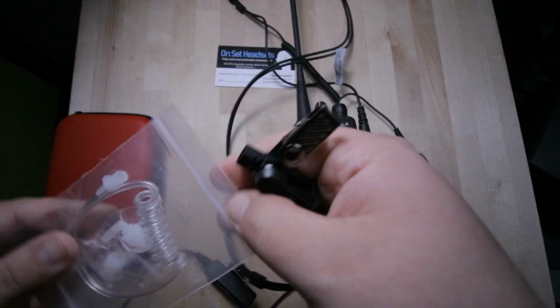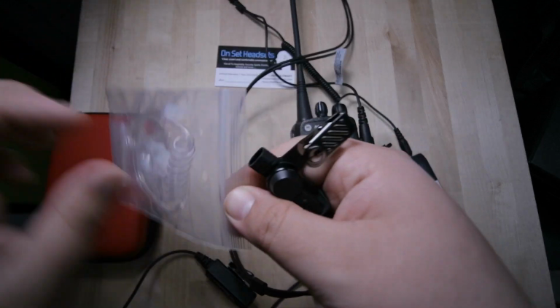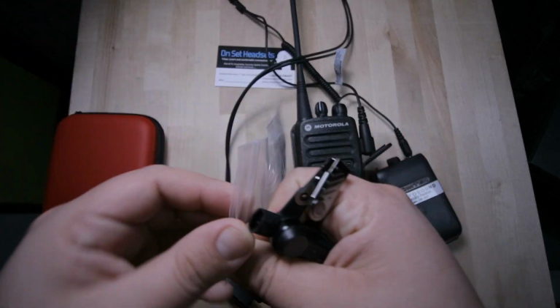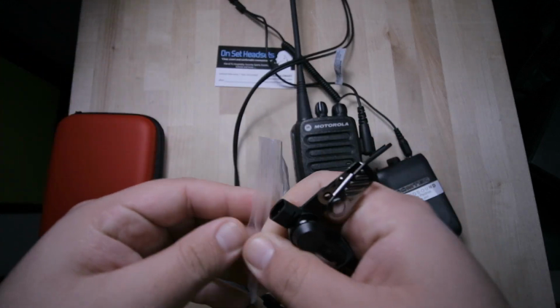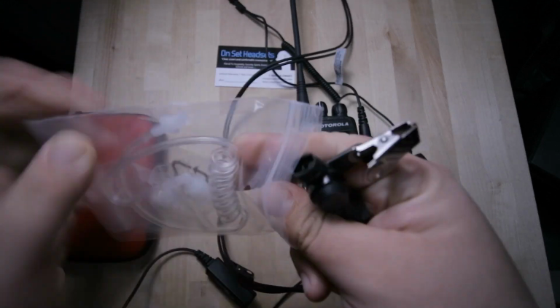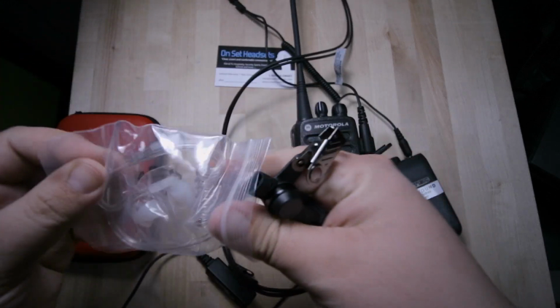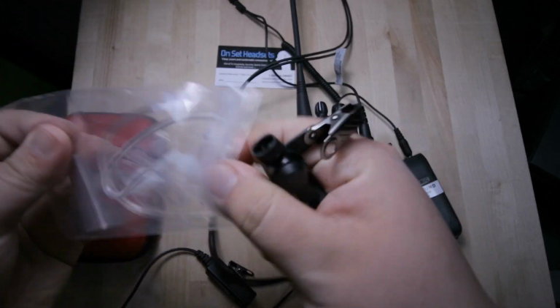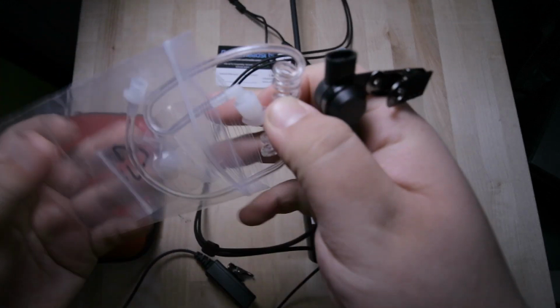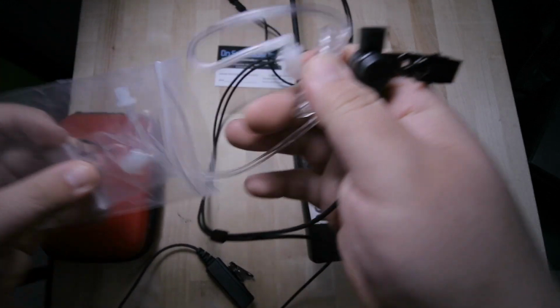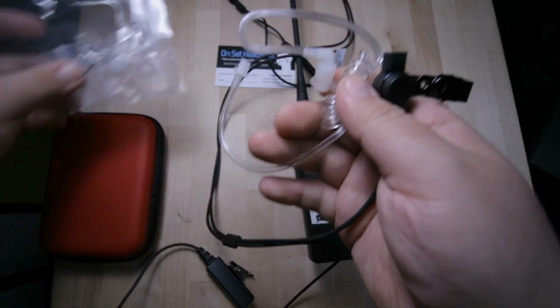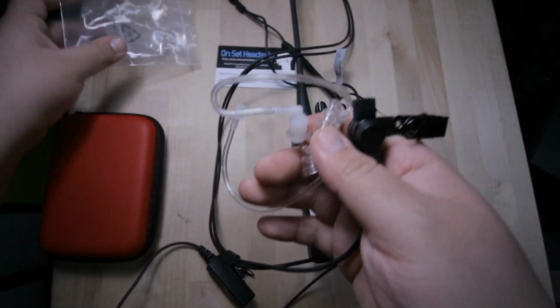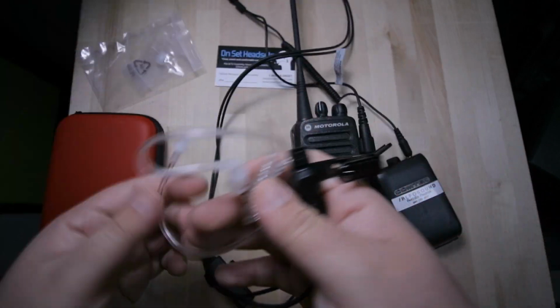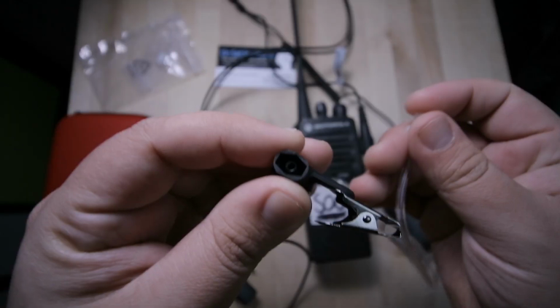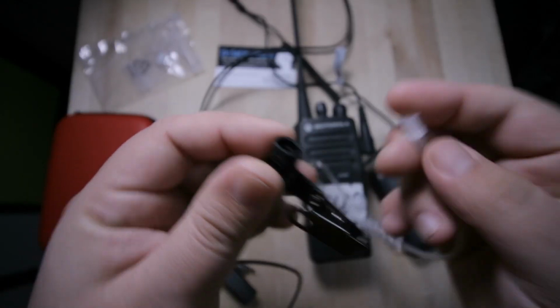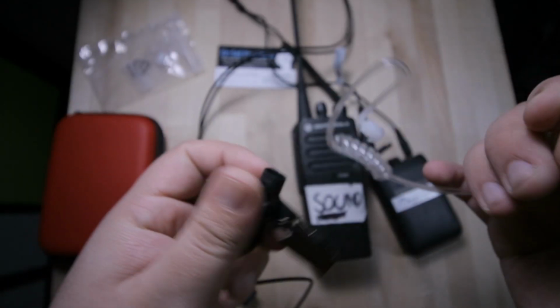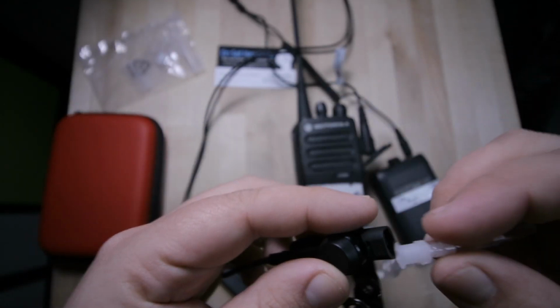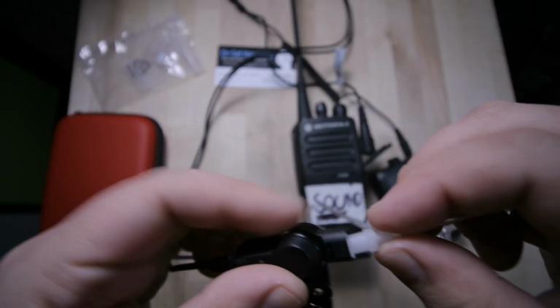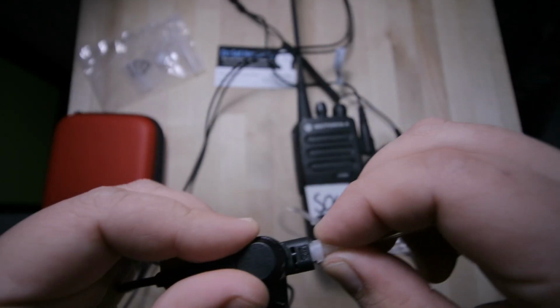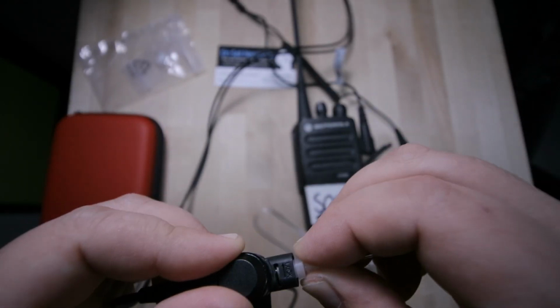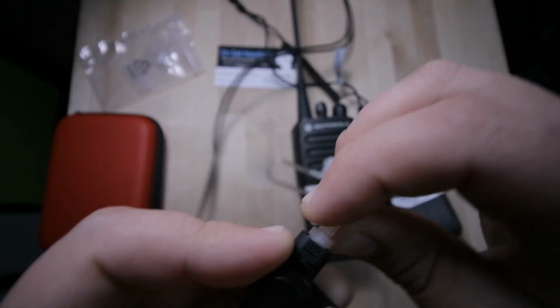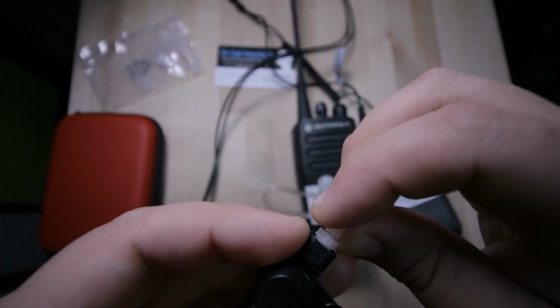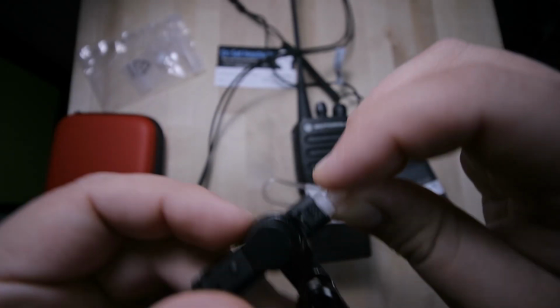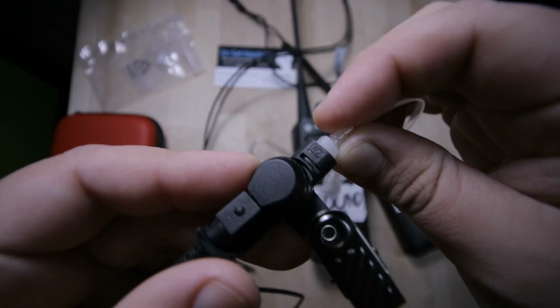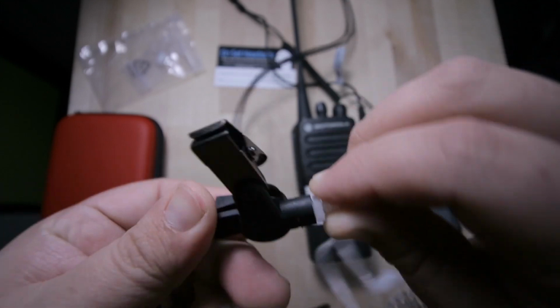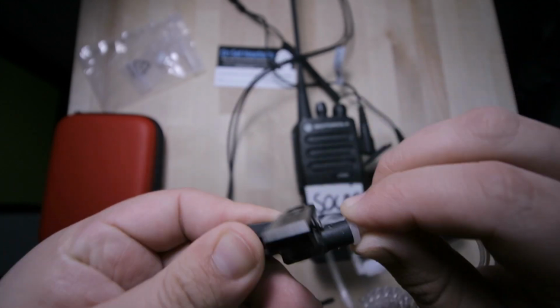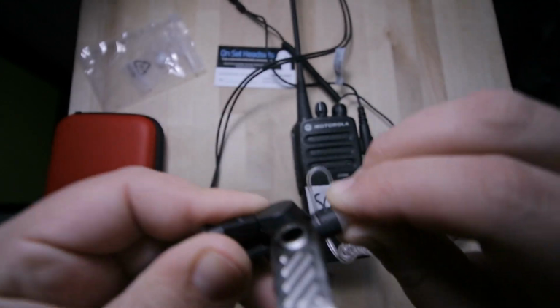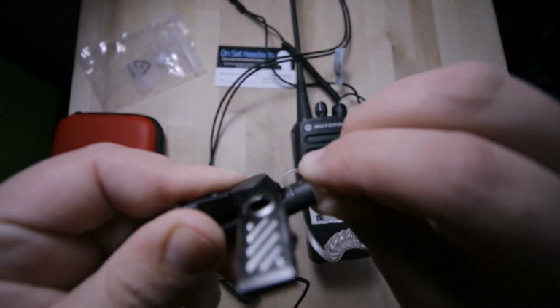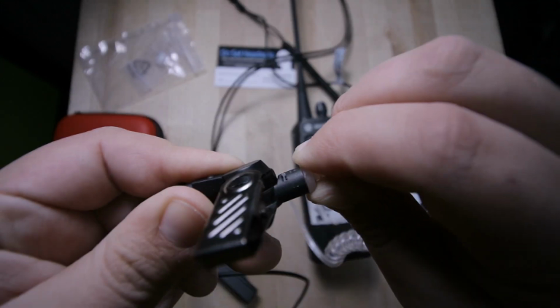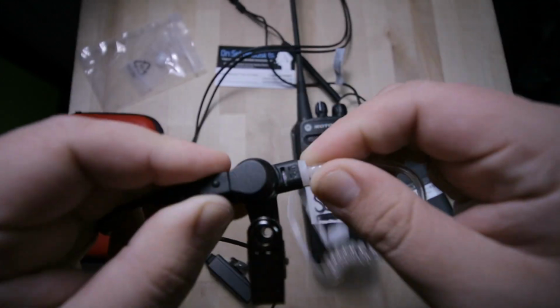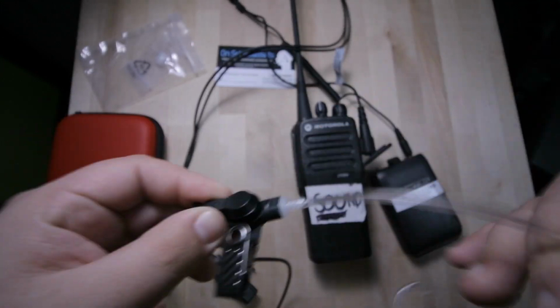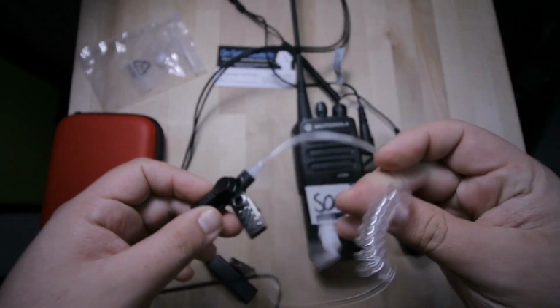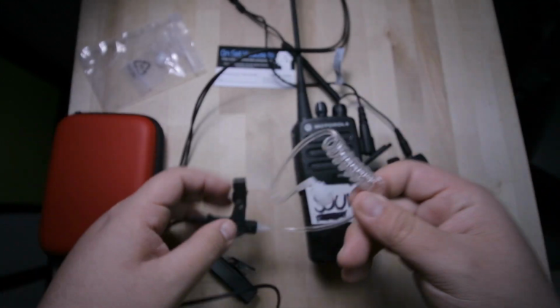I've never done this before, but let's figure out how intuitive it is. I'm guessing you just pull it in — oh, it says 'lock' there. So I'm guessing you just turn it. There you go — now it's locked in place.